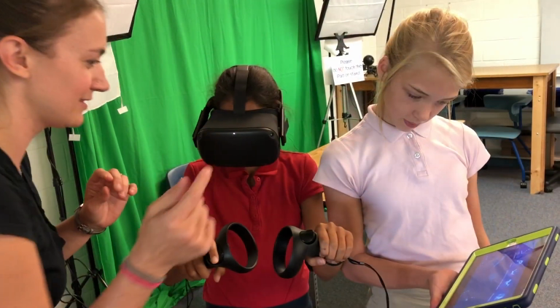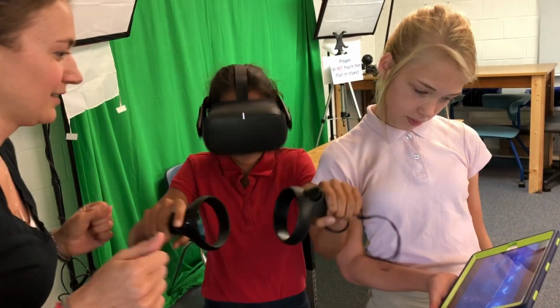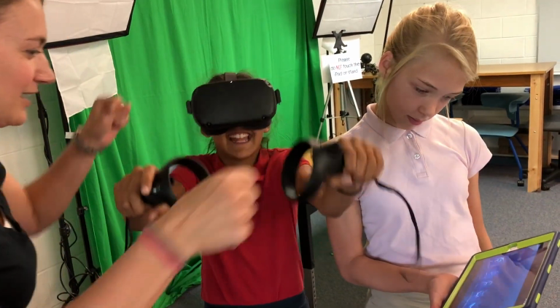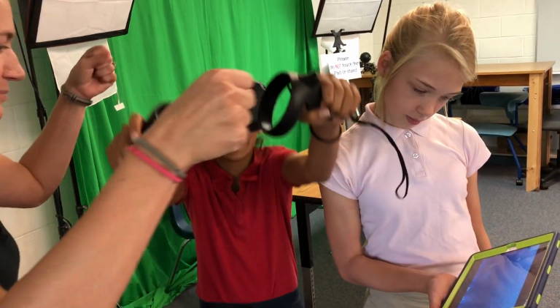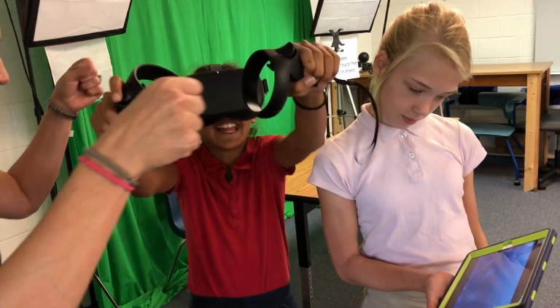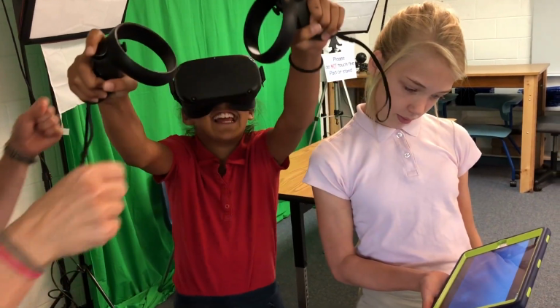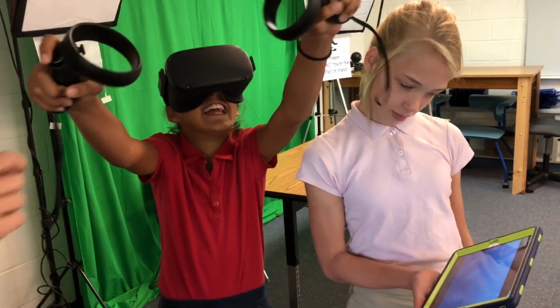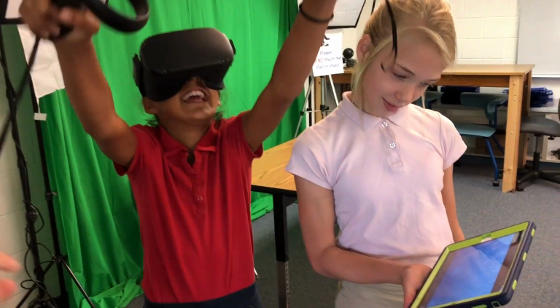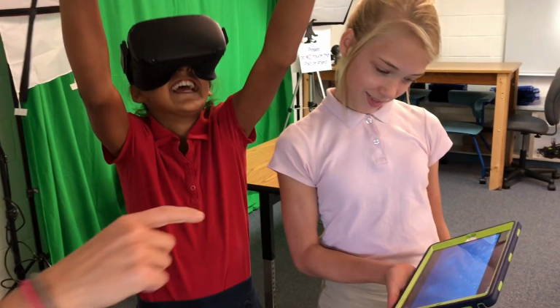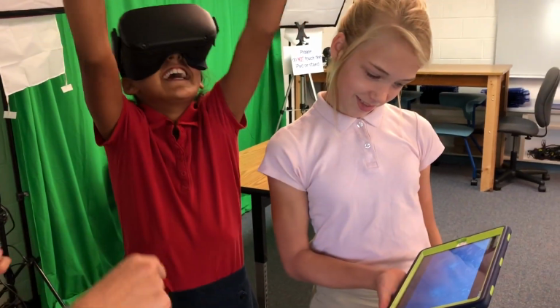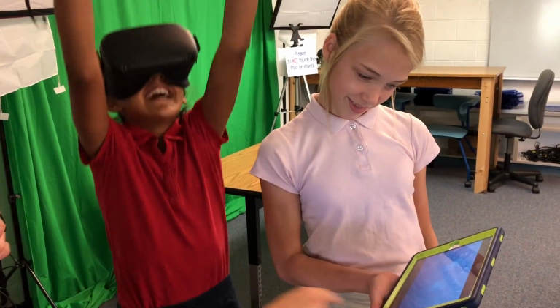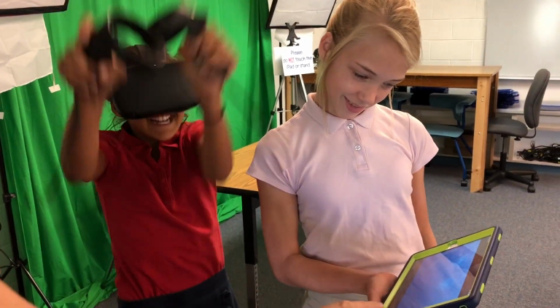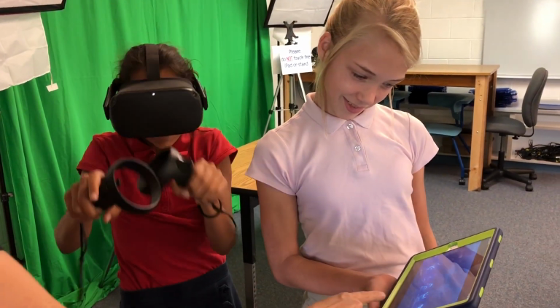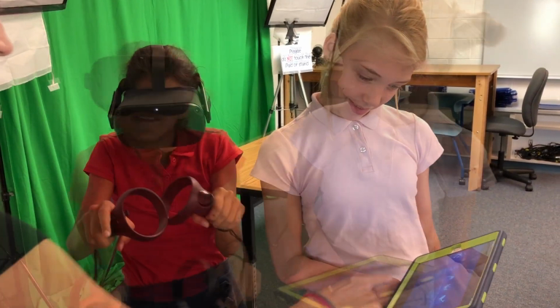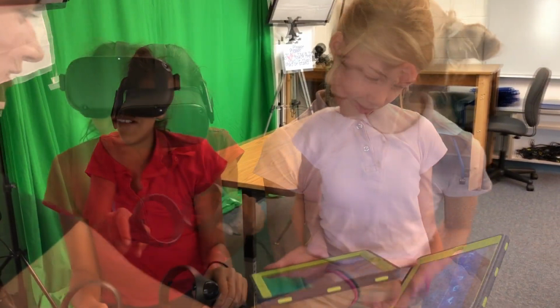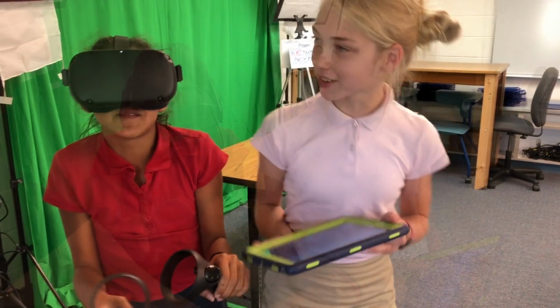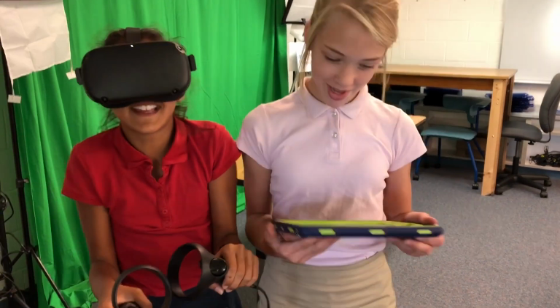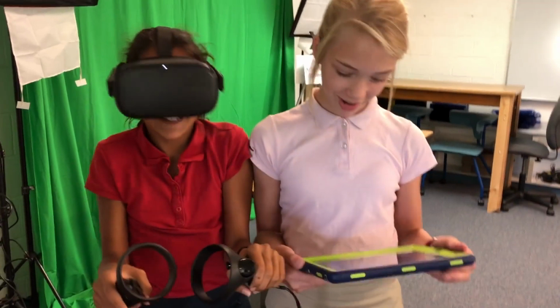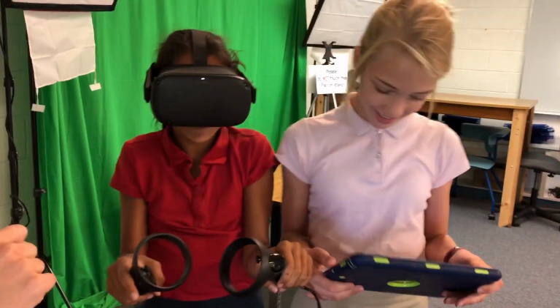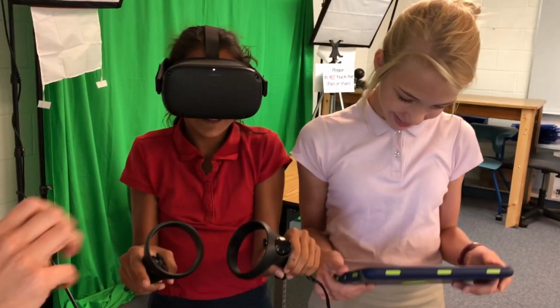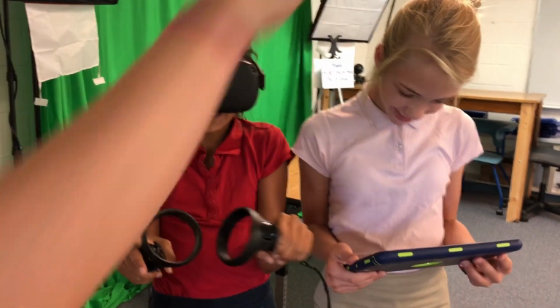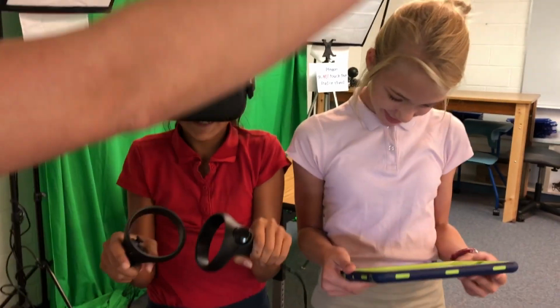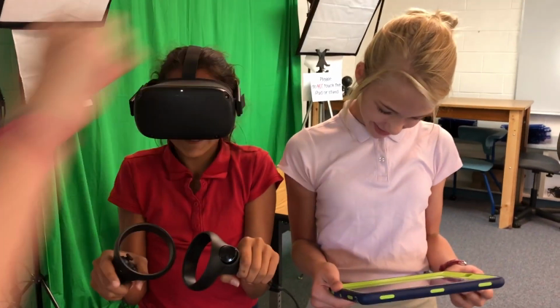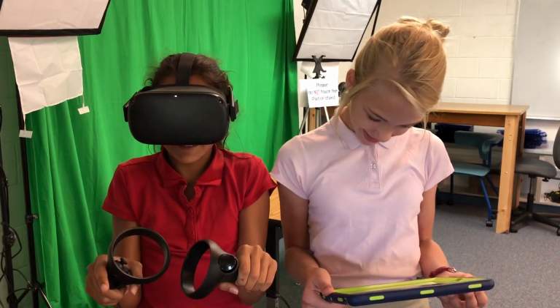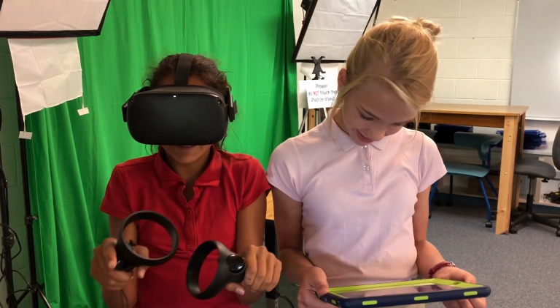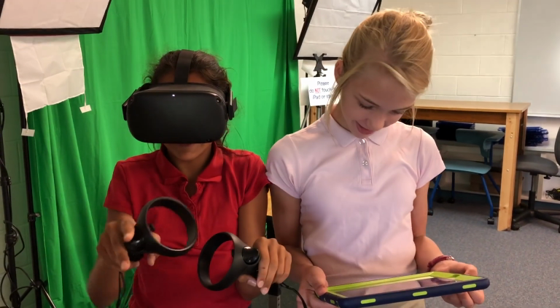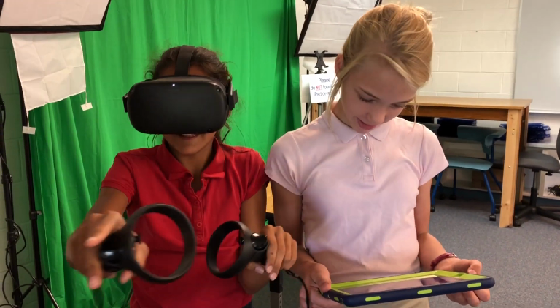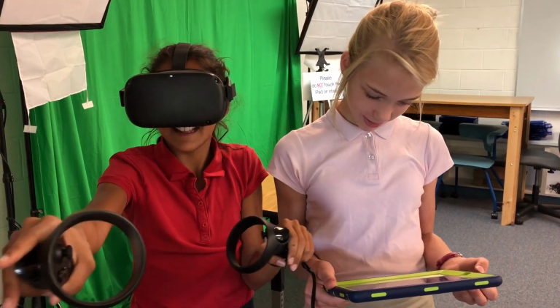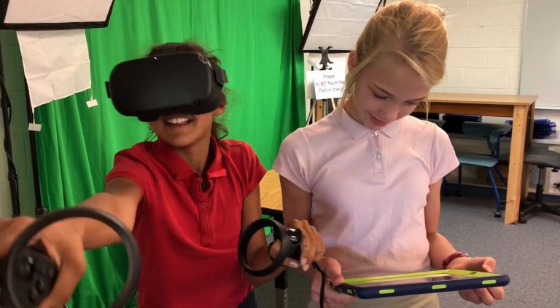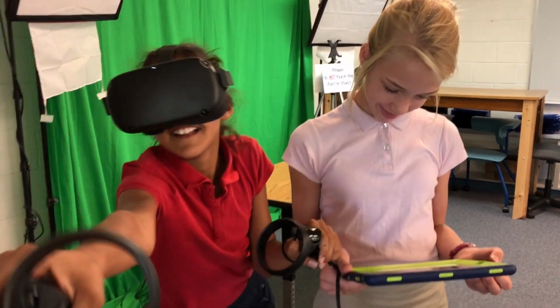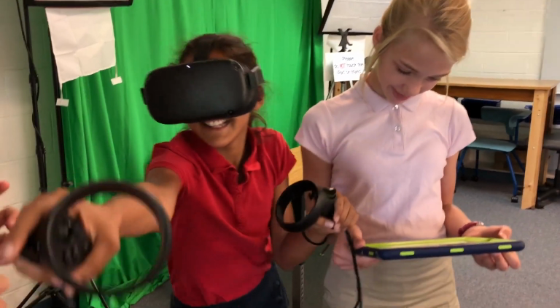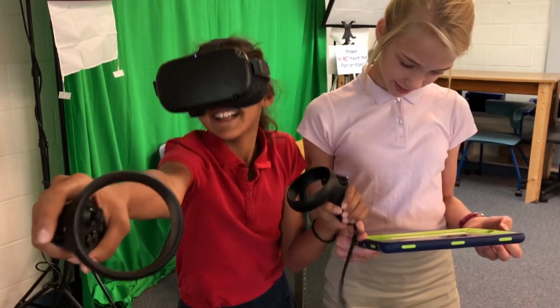In our upper school classrooms, the focus will mainly be on VR with the headsets. Students will use the headsets to explore virtual worlds and also create their own virtual worlds to reflect what they've learned.